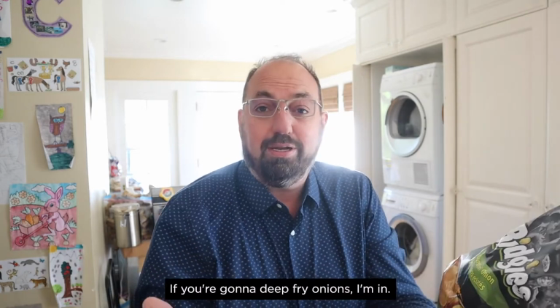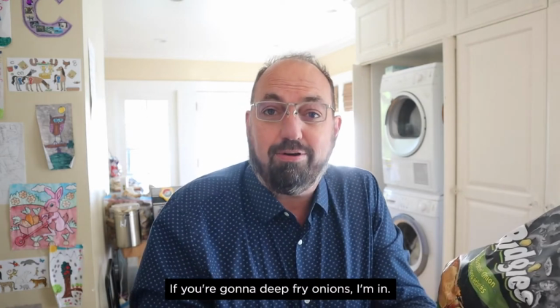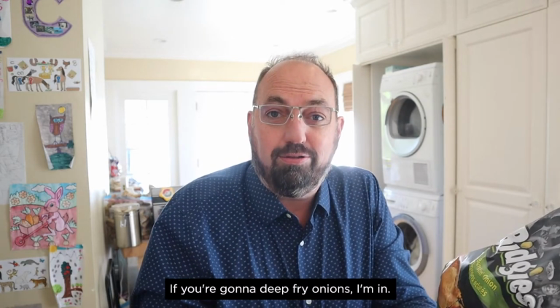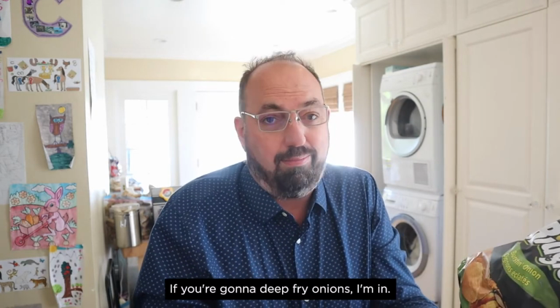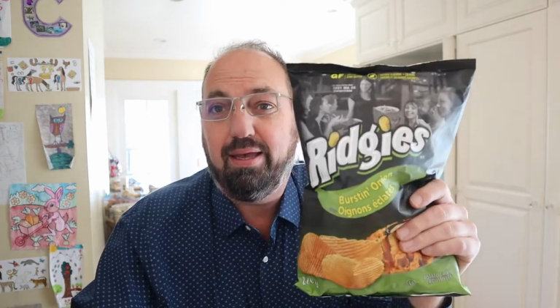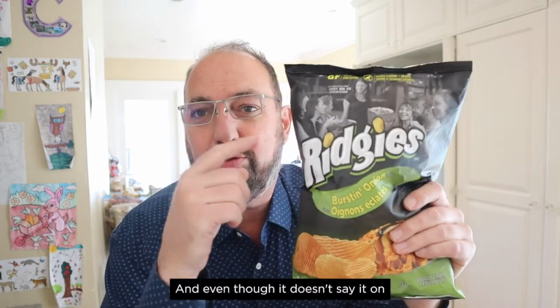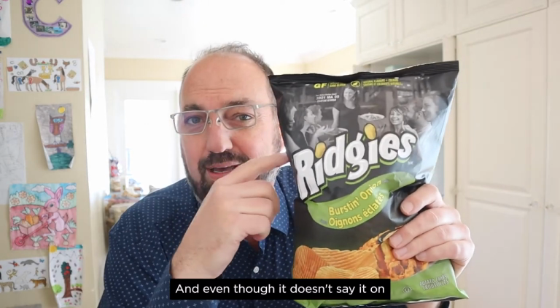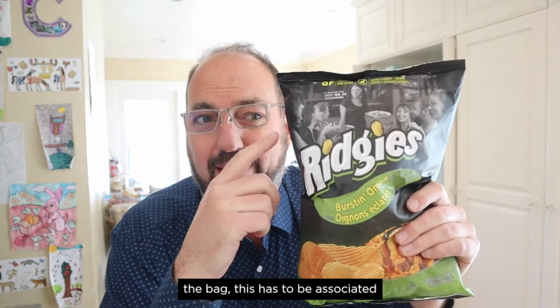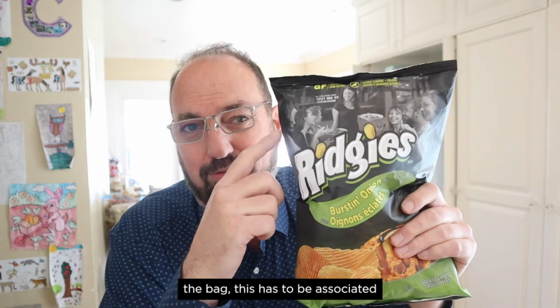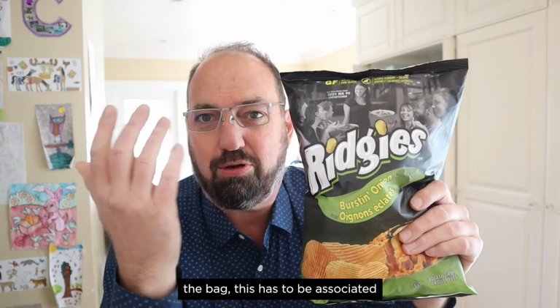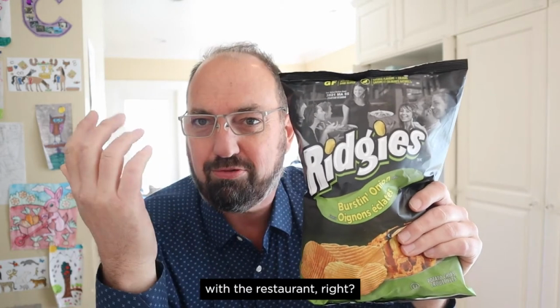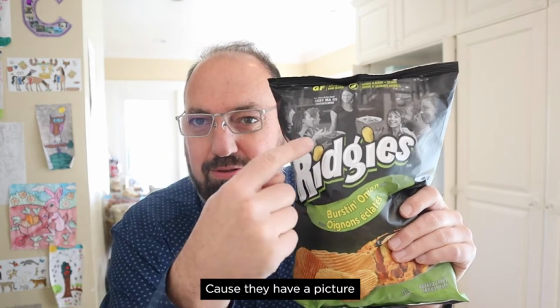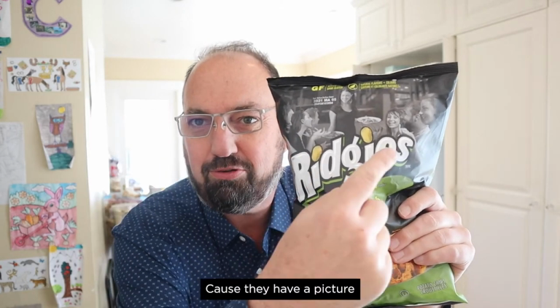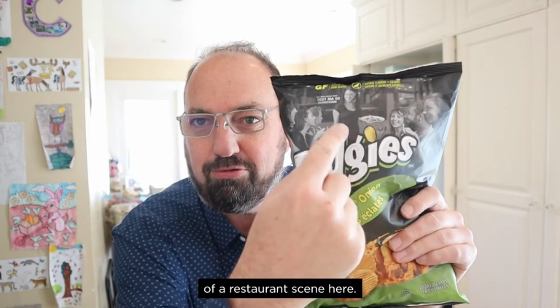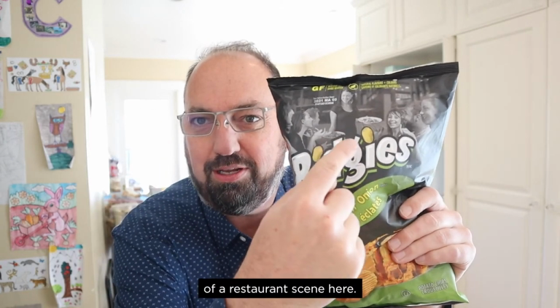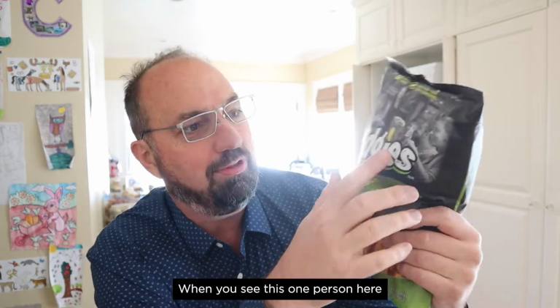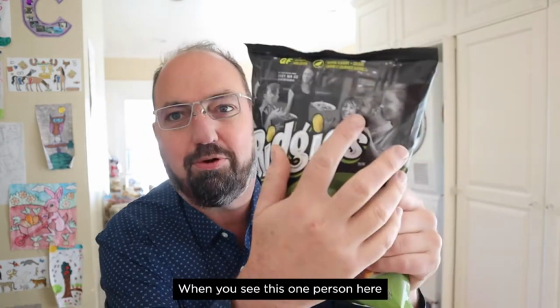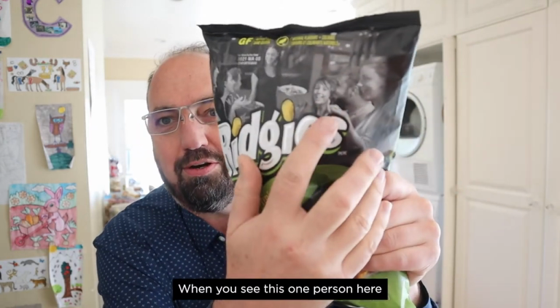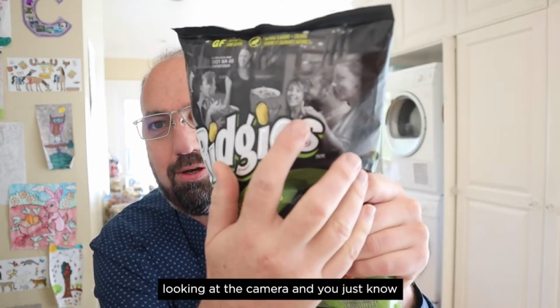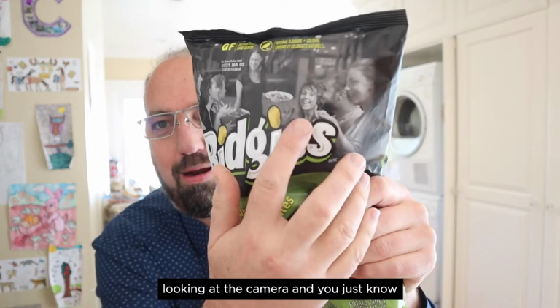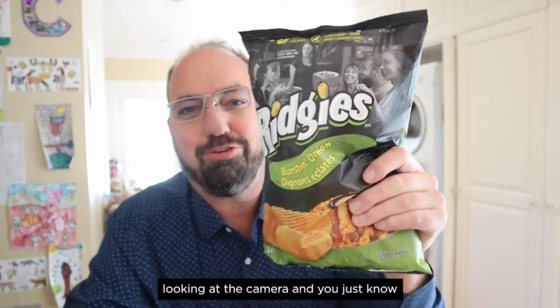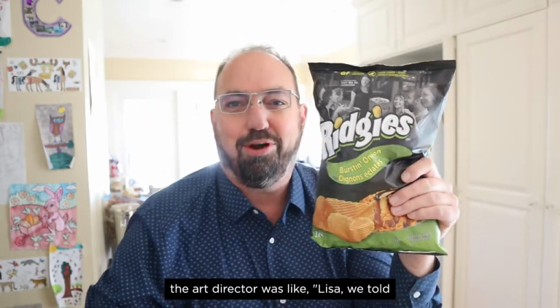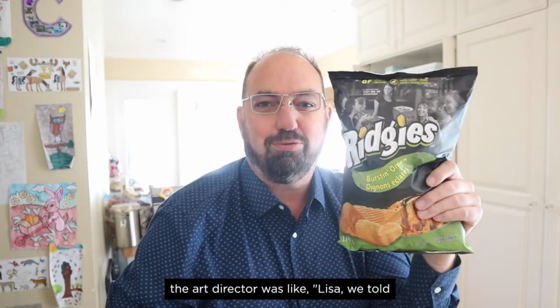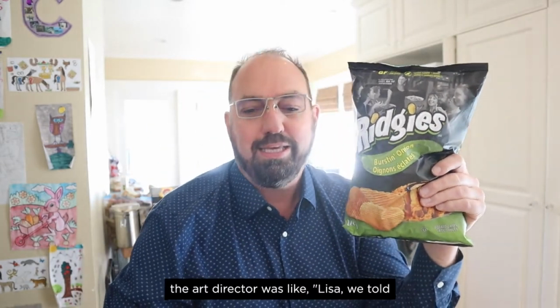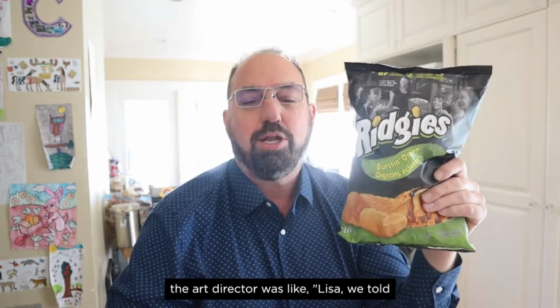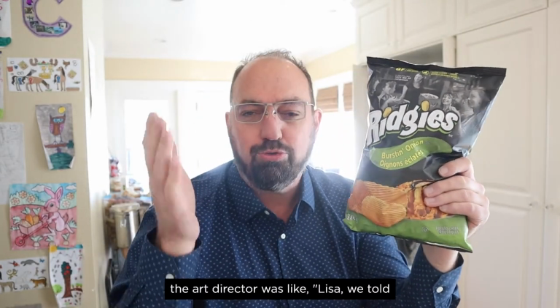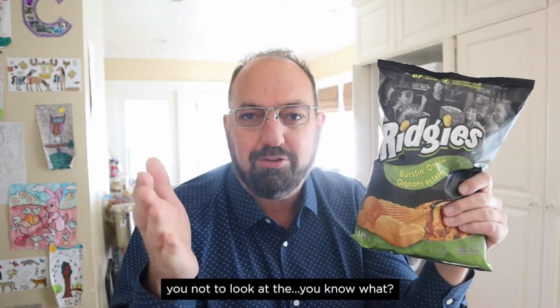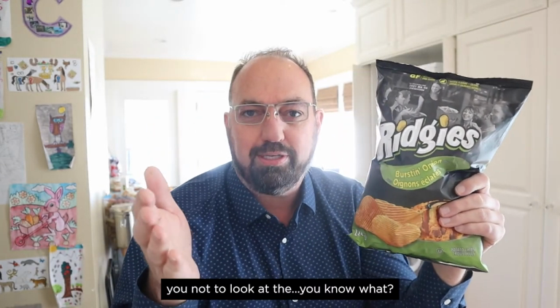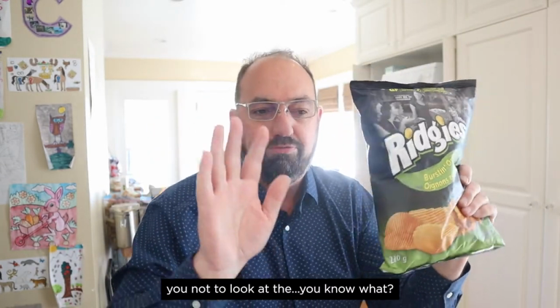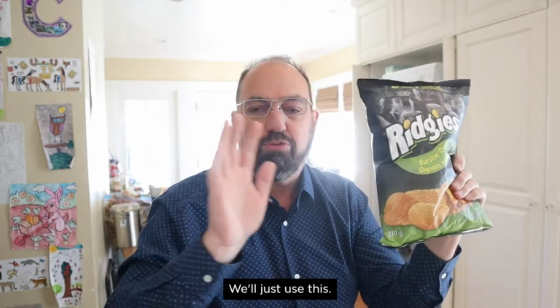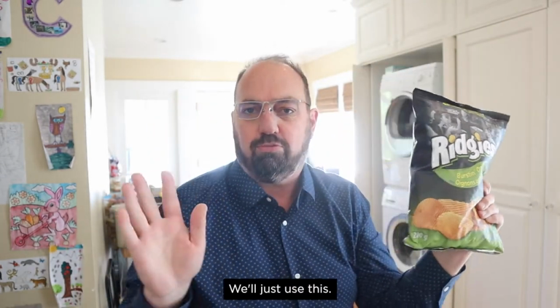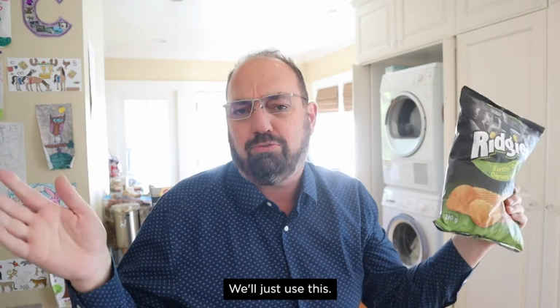If you're gonna deep fry onions, I'm in. And even though it doesn't say it on the bag, this has to be associated with the restaurant, right? Because they have a picture of a restaurant scene here. You see this one person looking at the camera, and you just know the art director was like, 'Lisa, we told you not to look at the... You know what? Fine. We'll just use this.'